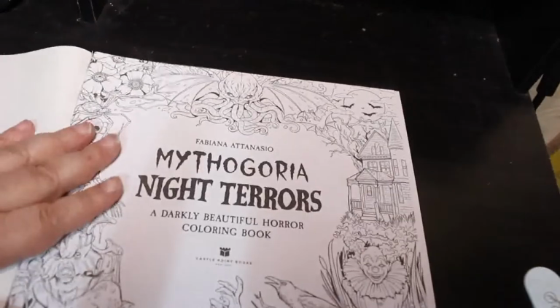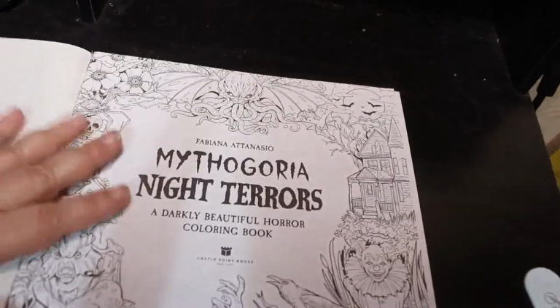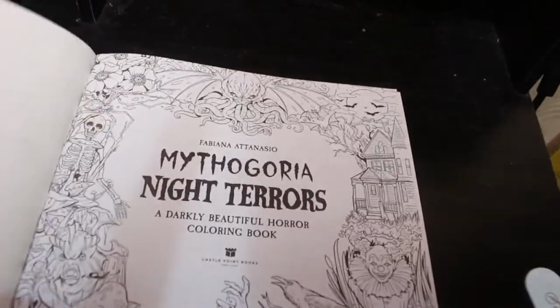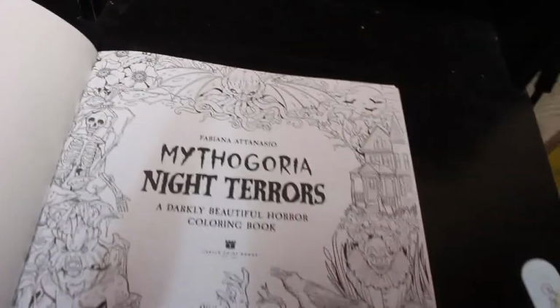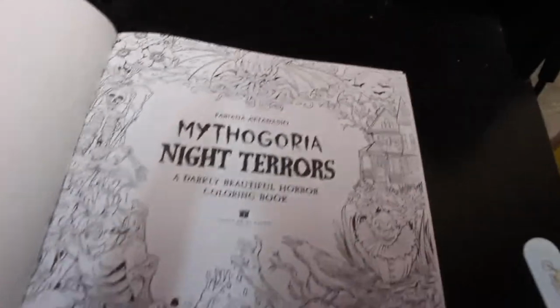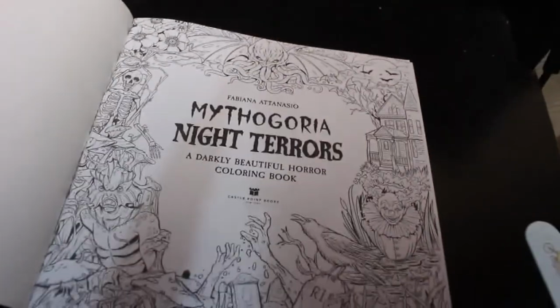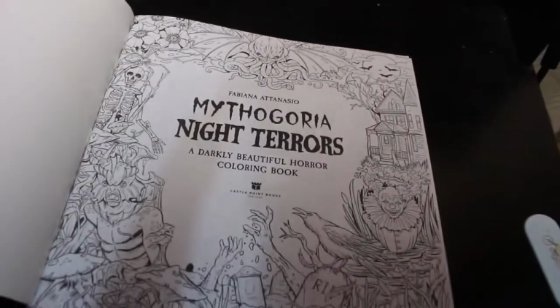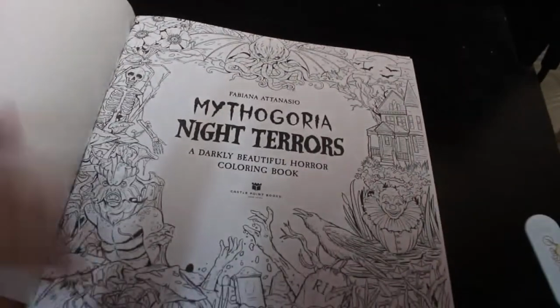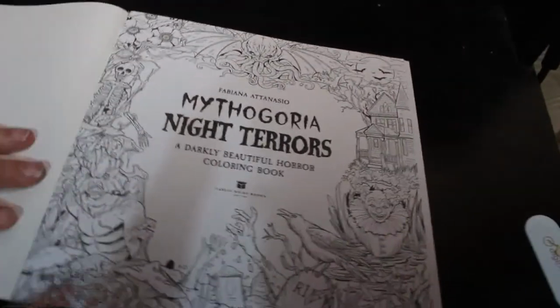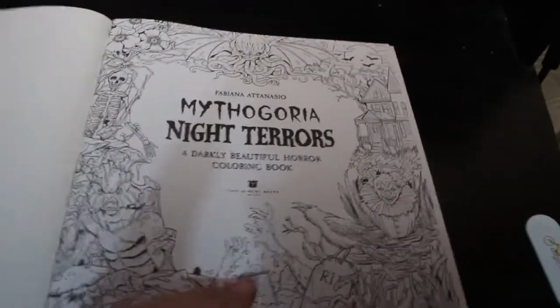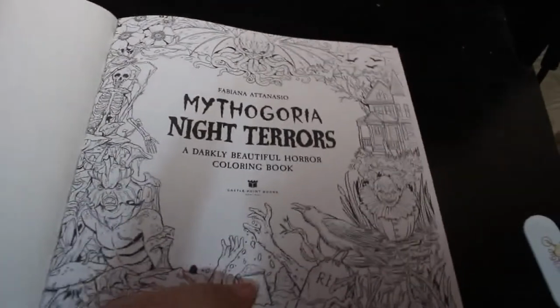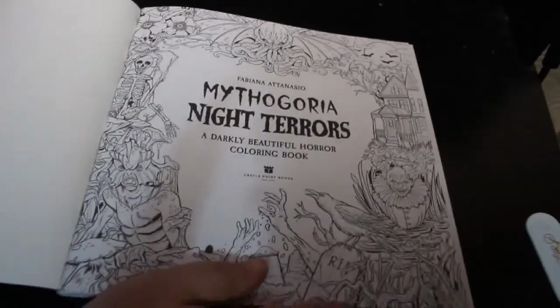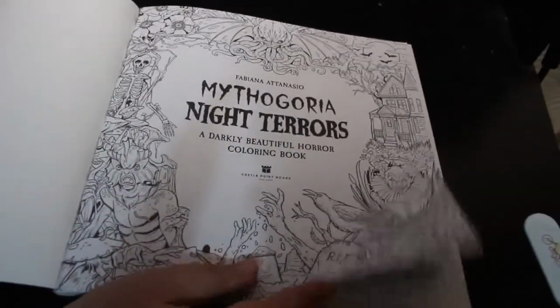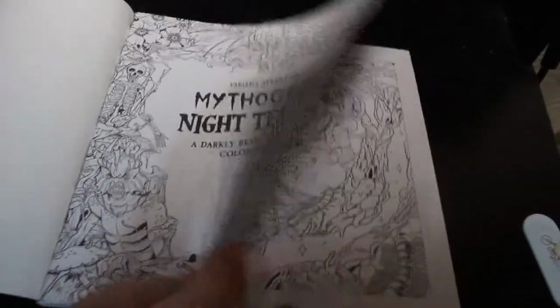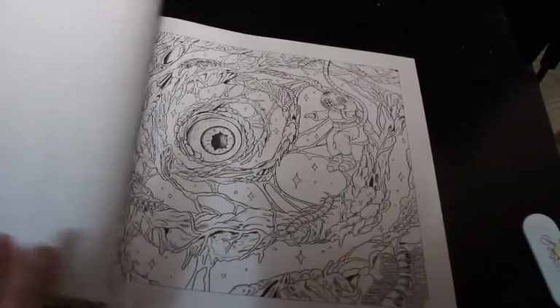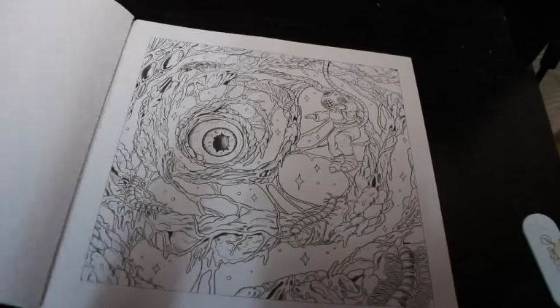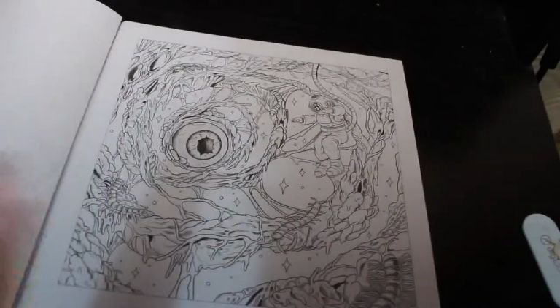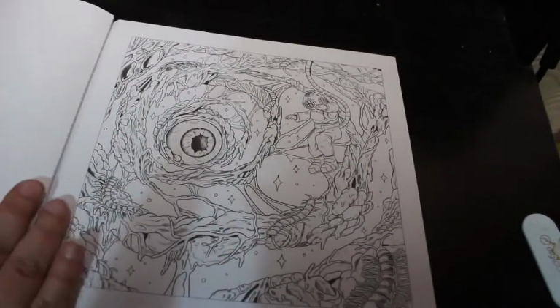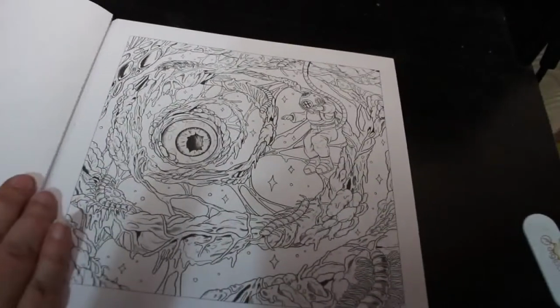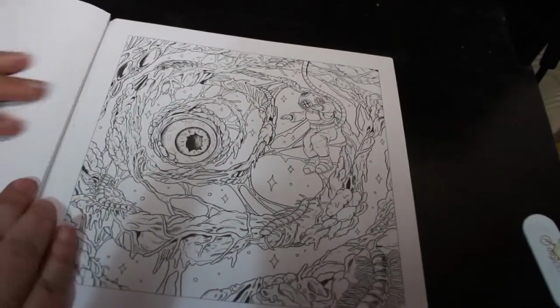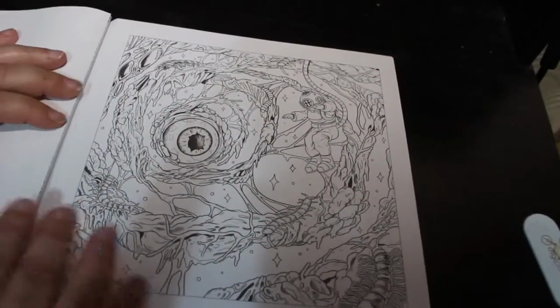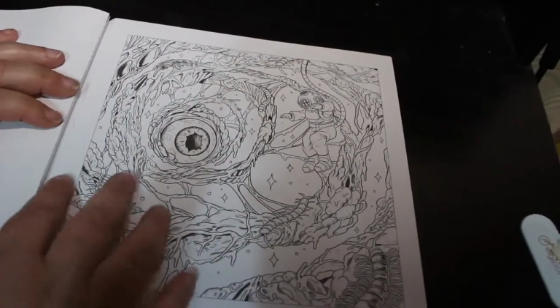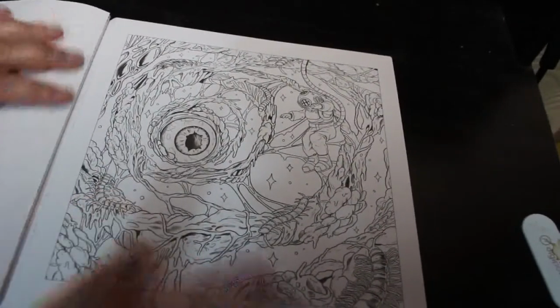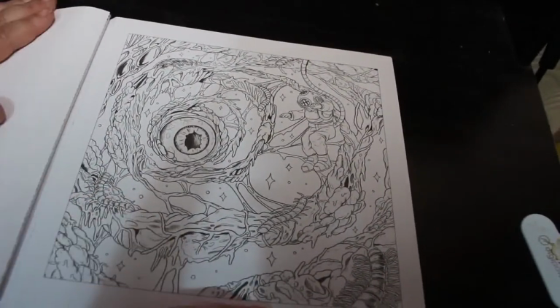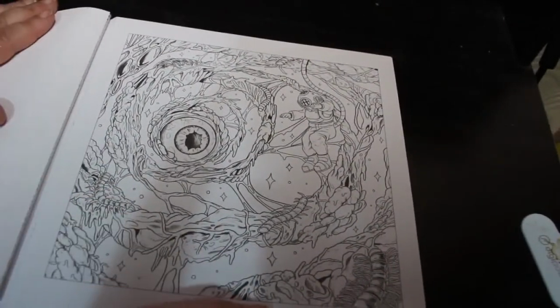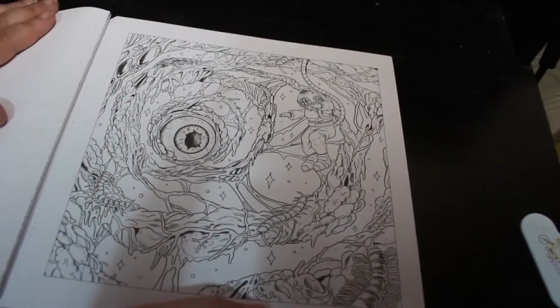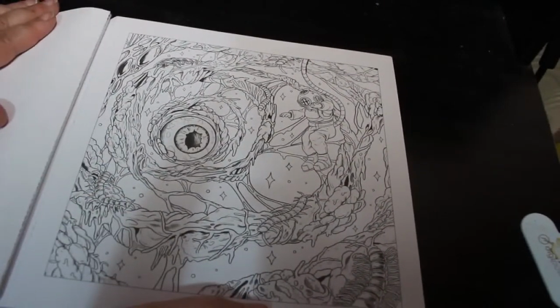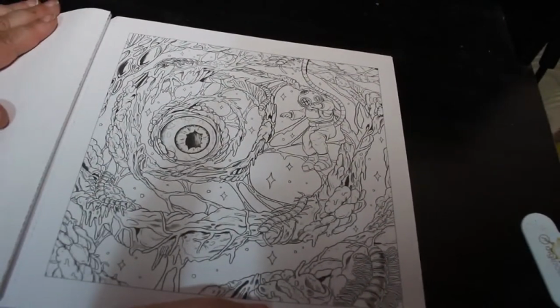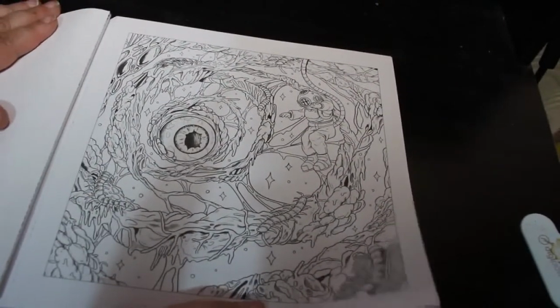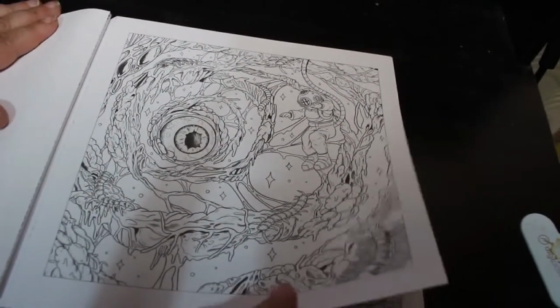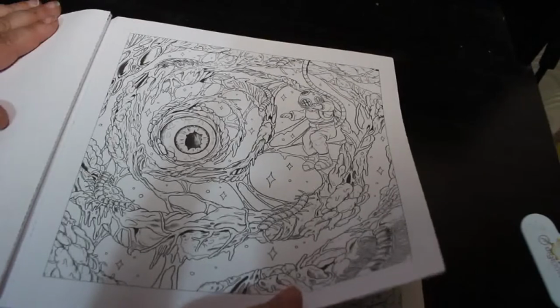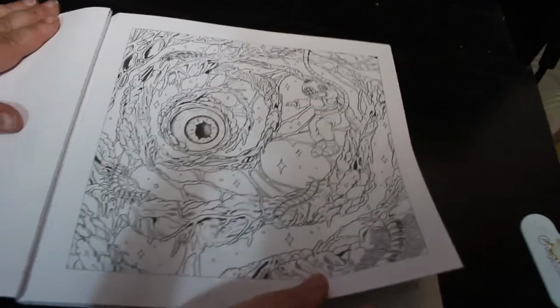There's your title page. What I do like about this is it is single-sided so you can get in and use your markers, and they're perforated as well if you wanted to frame them.